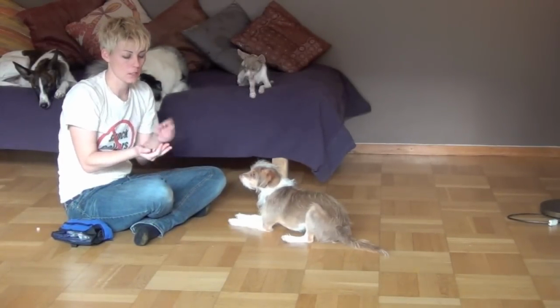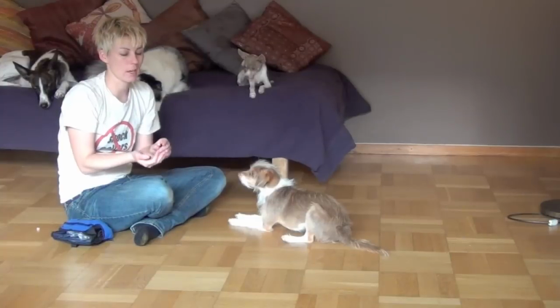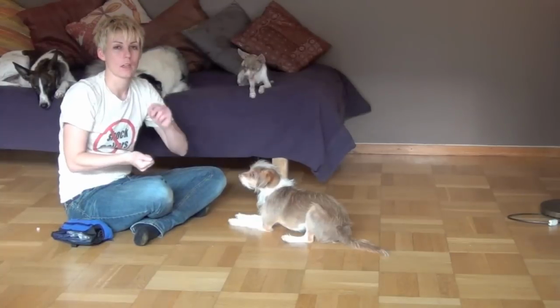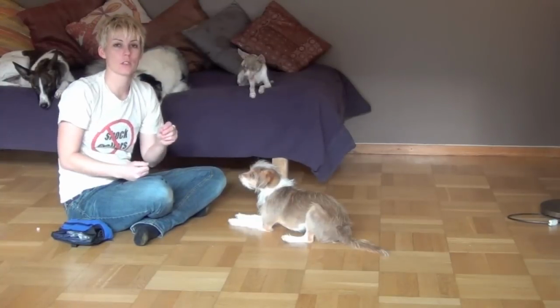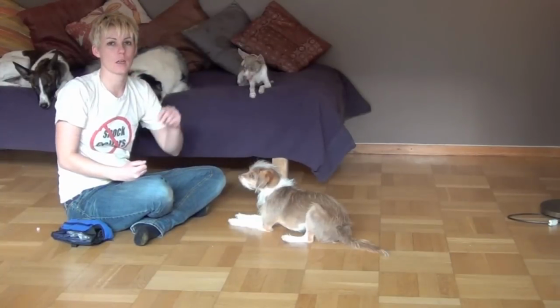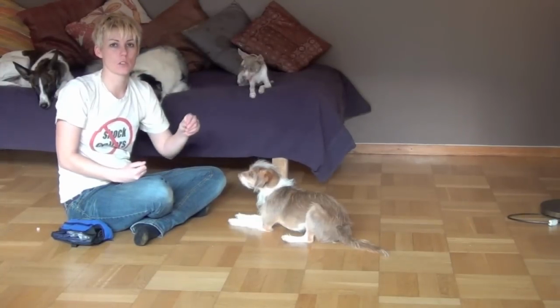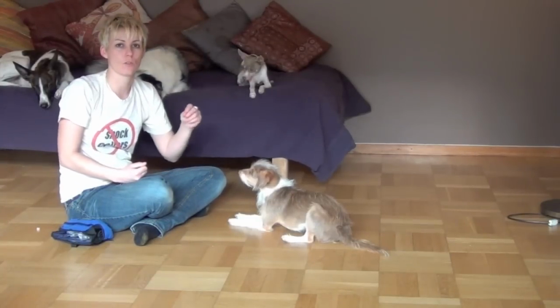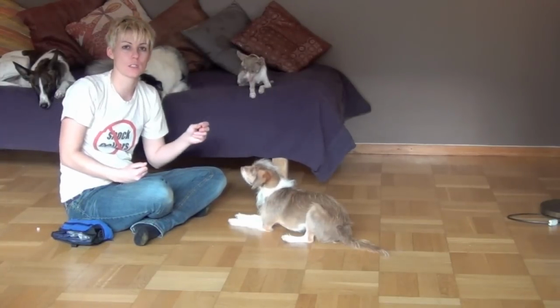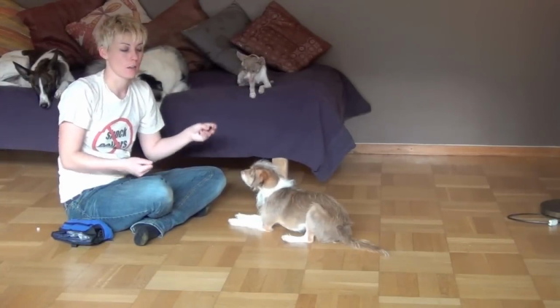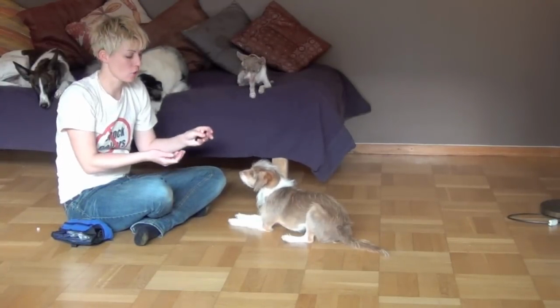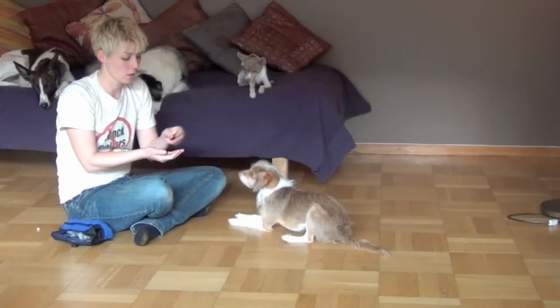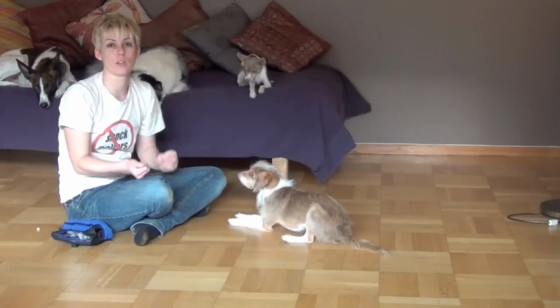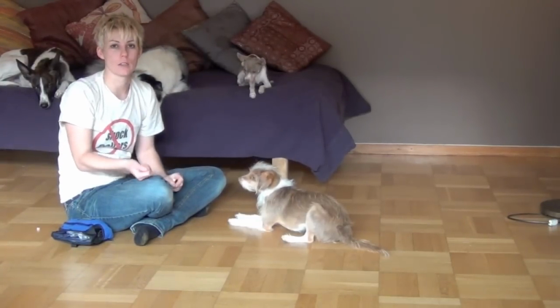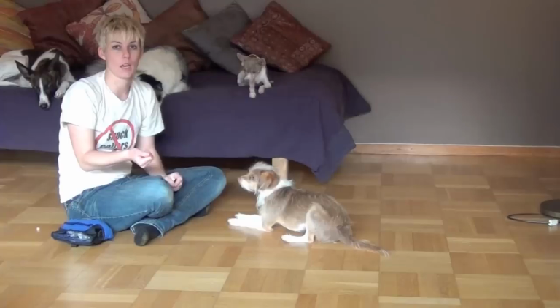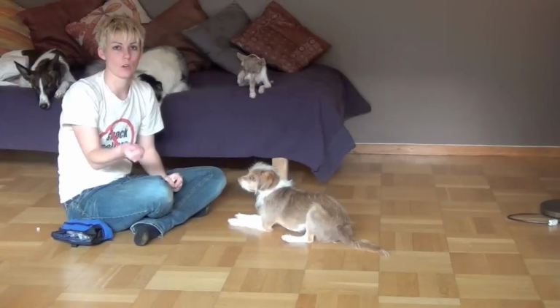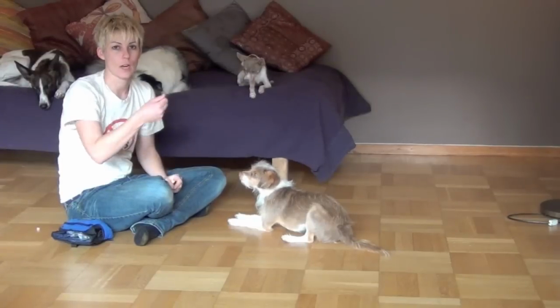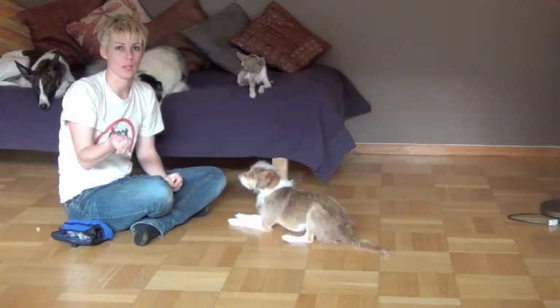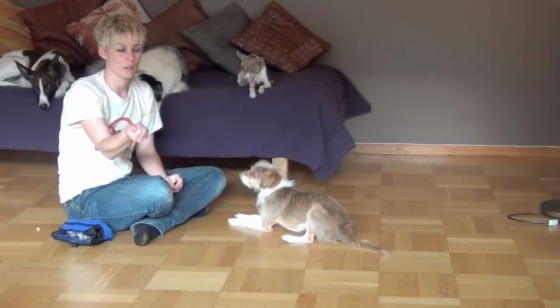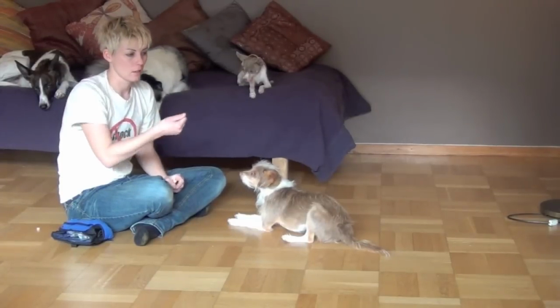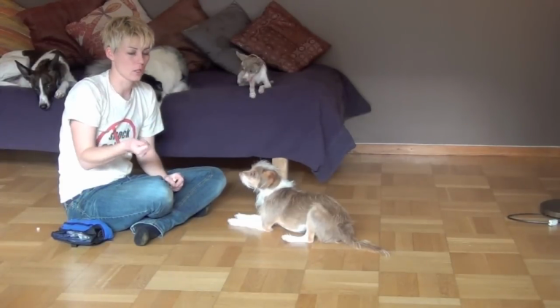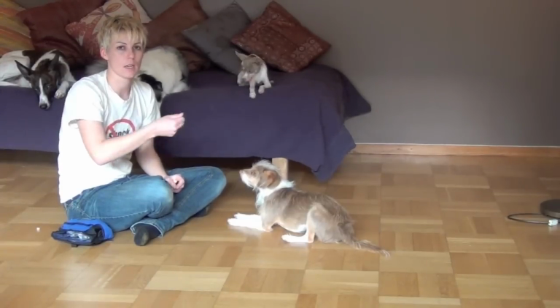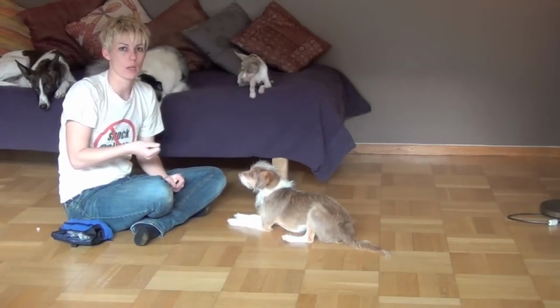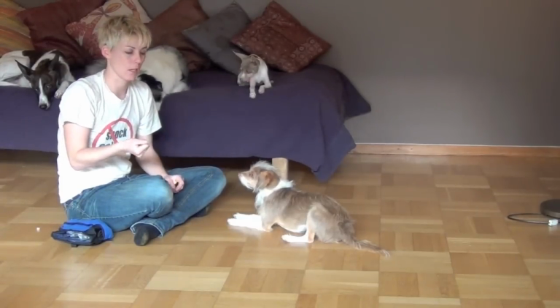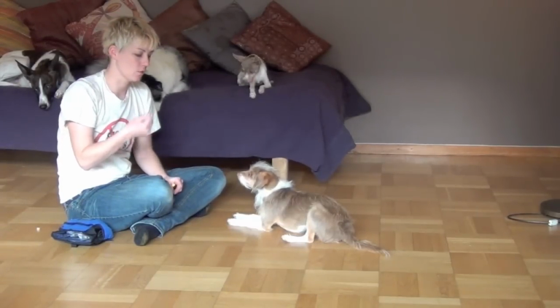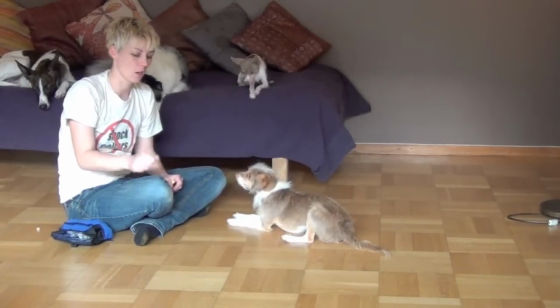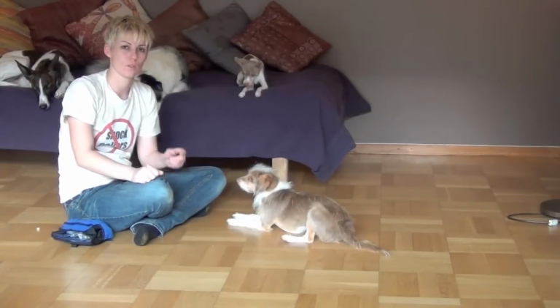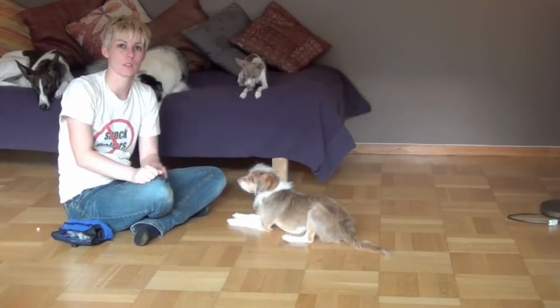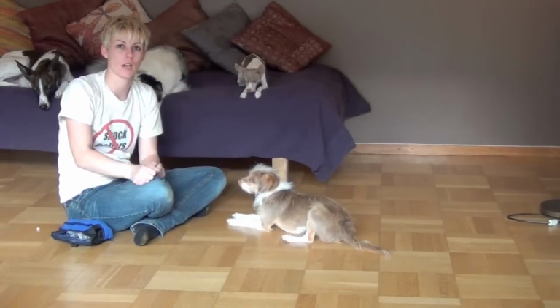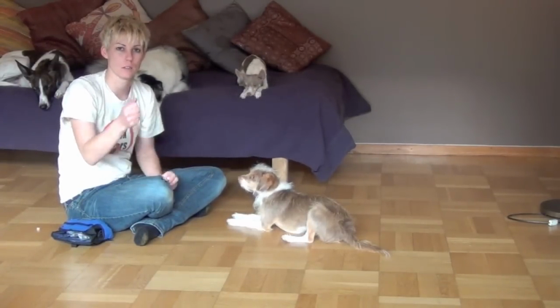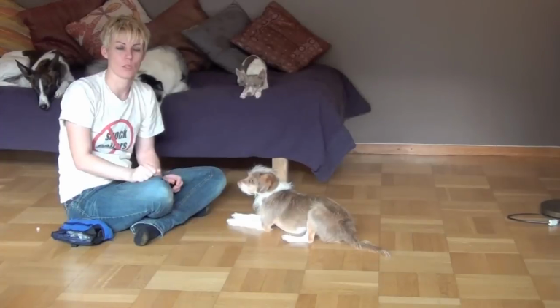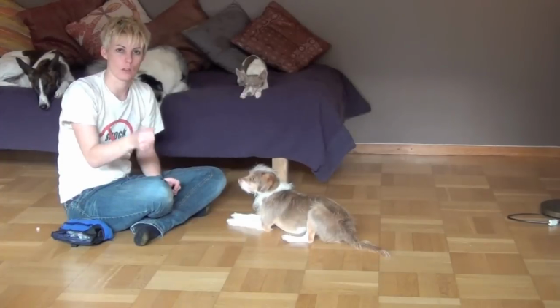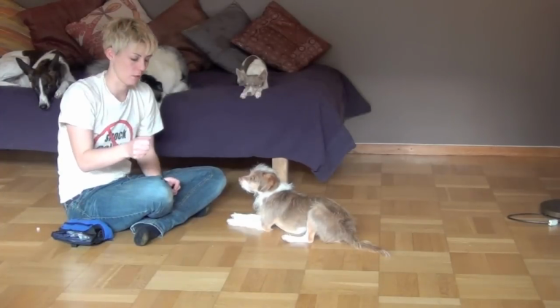That's okay. It's better to get impulse control first and then train luring as a behavior, rather than get your dog excited about luring and then have it be very hard for them to leave the hand when you're not luring them.